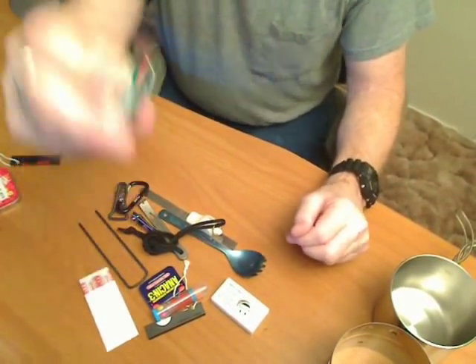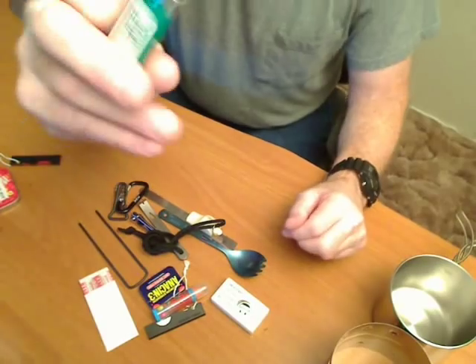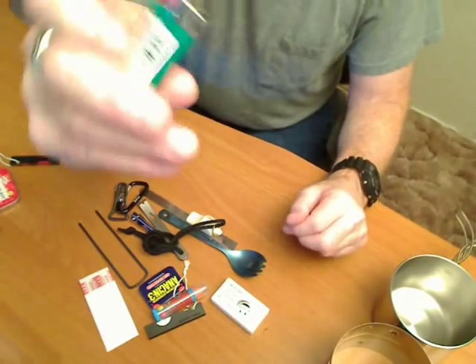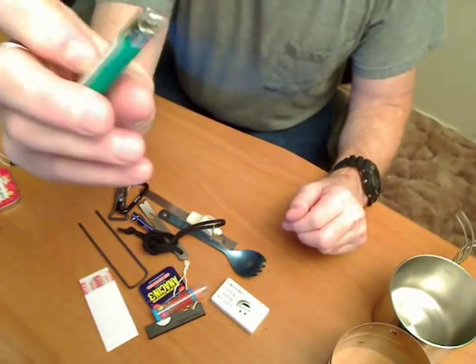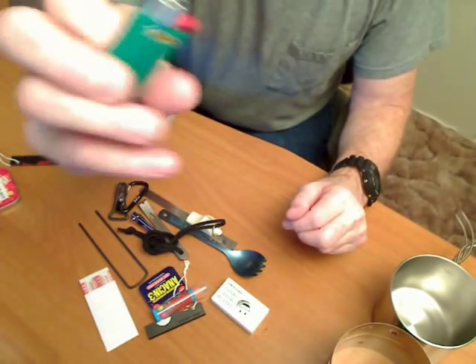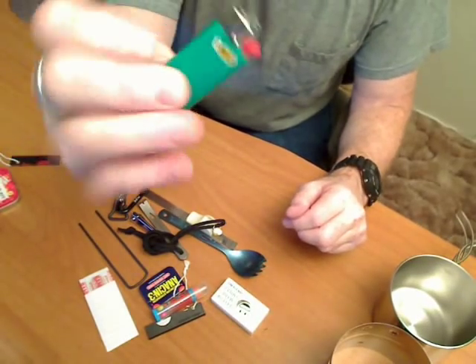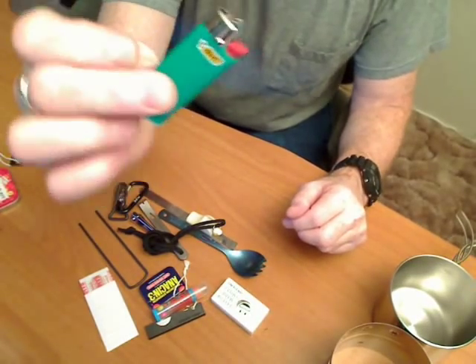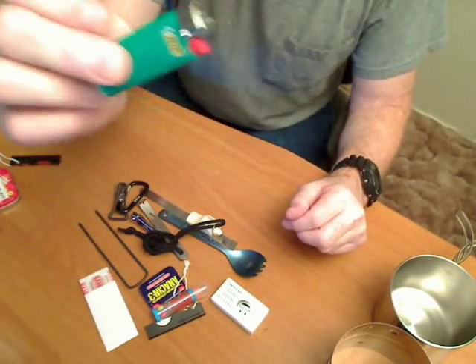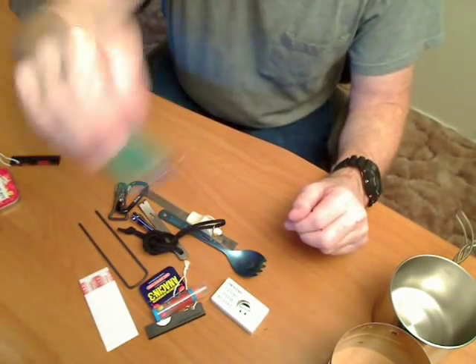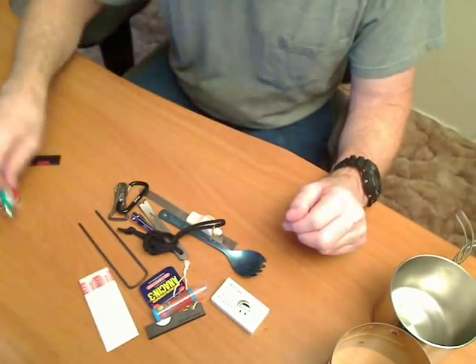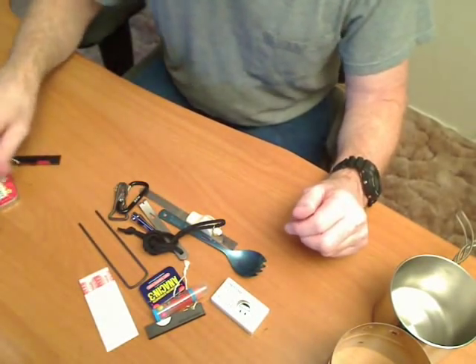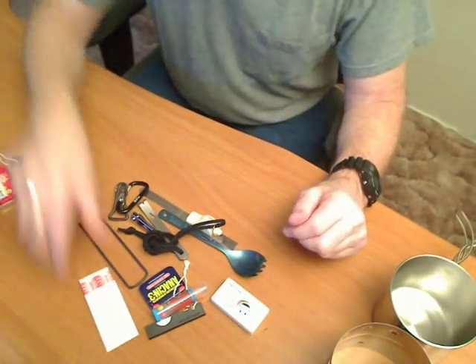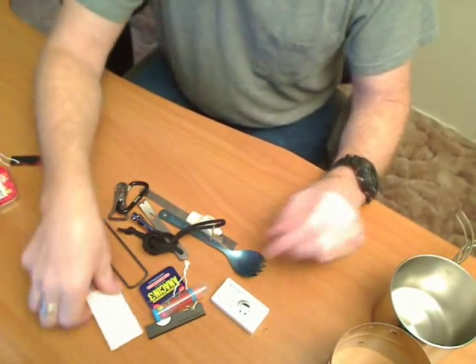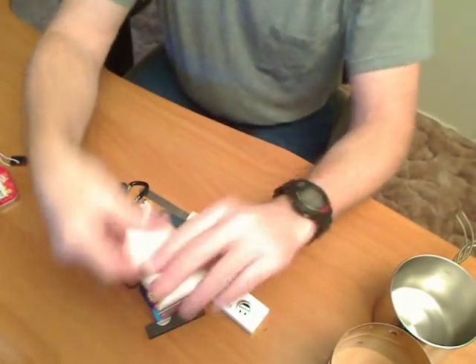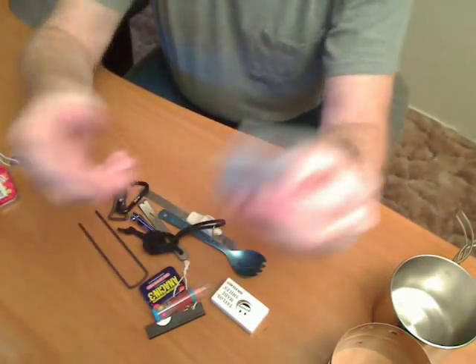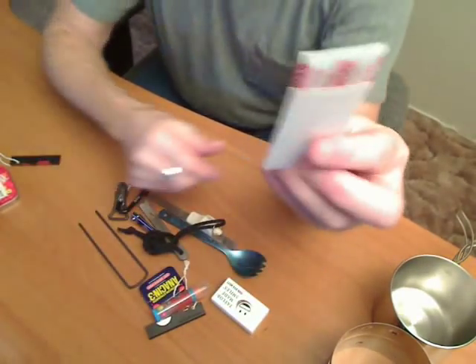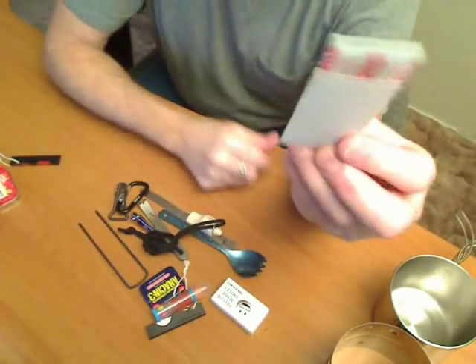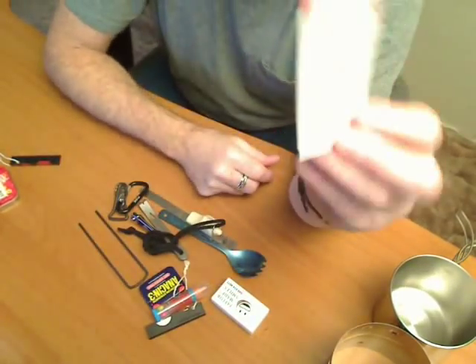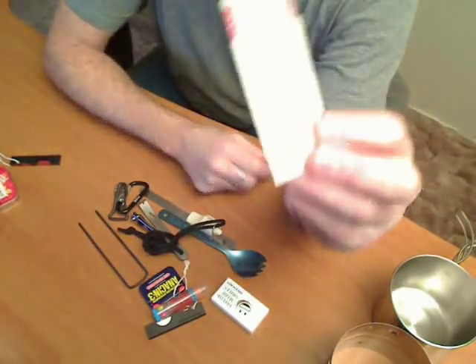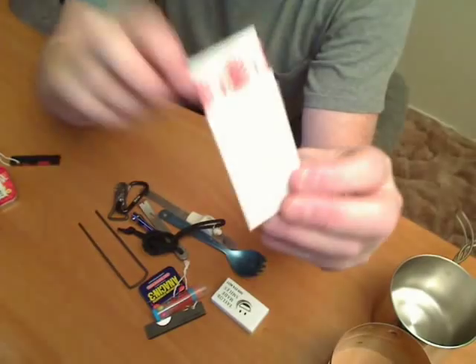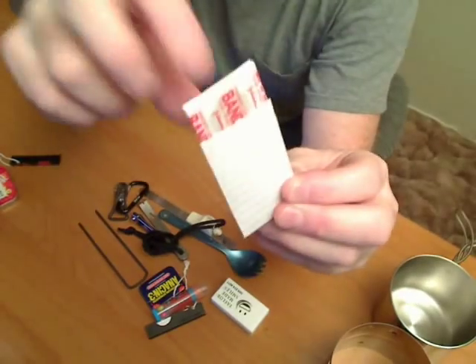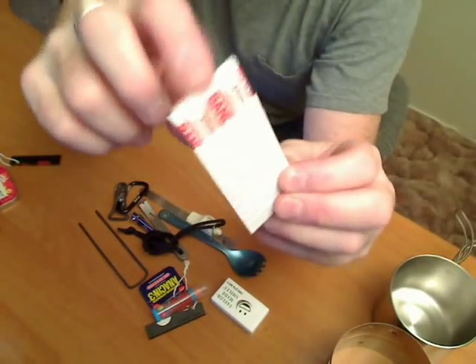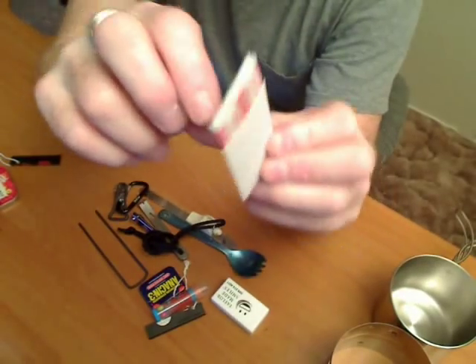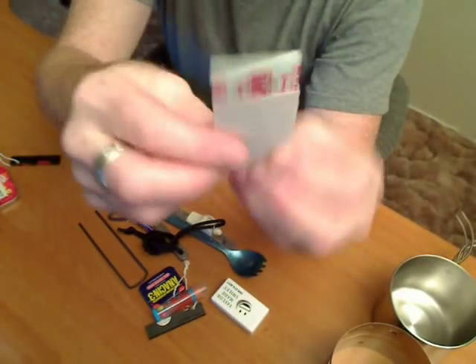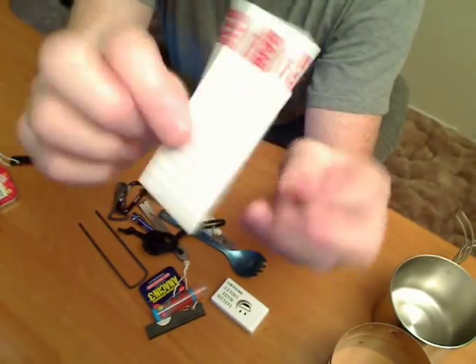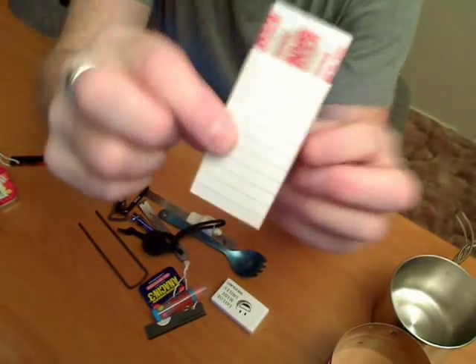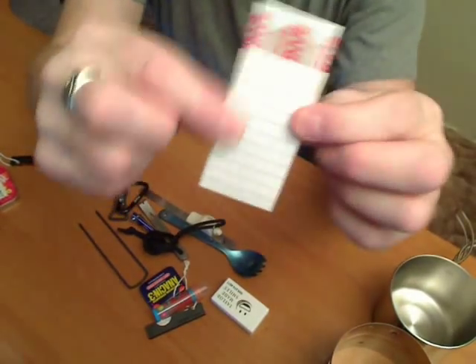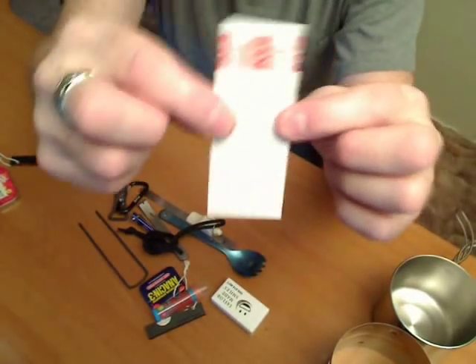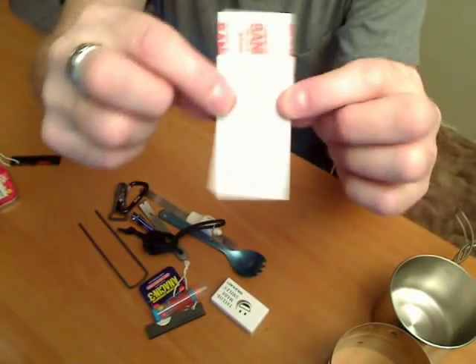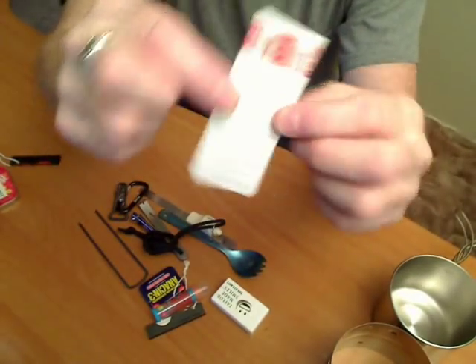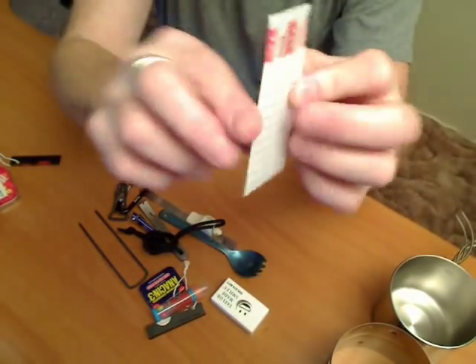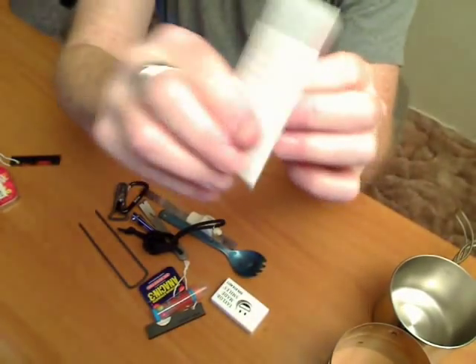A little lighter. Some band-aids and a little sleeve I made out of a 3x5 card.